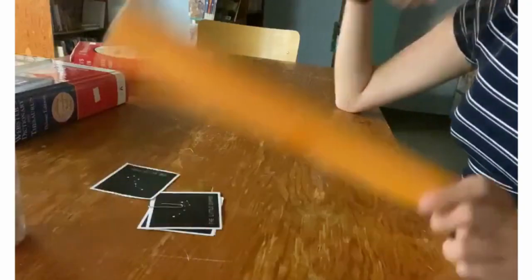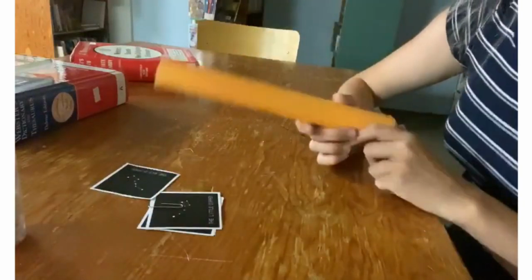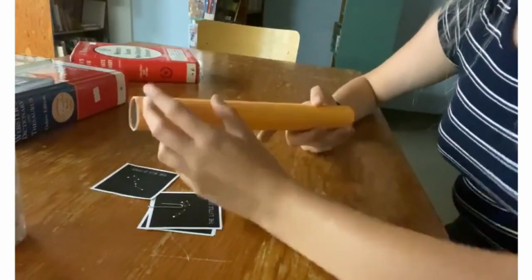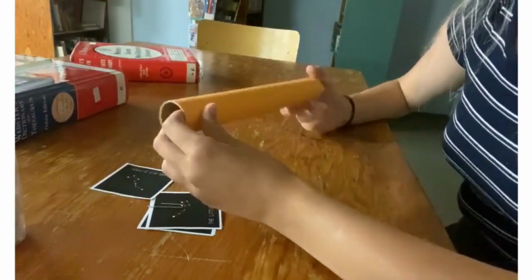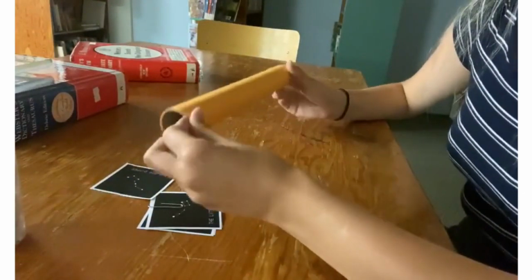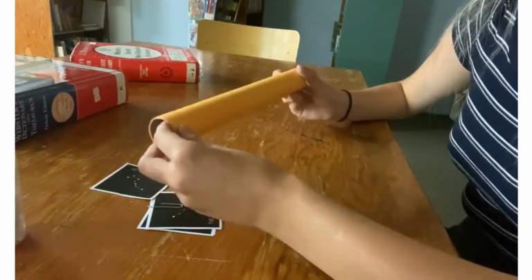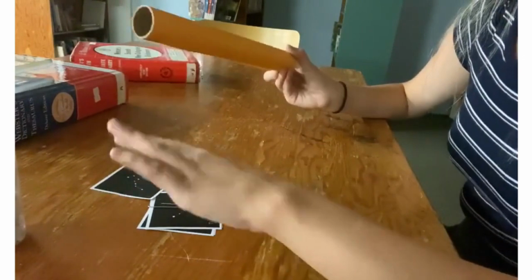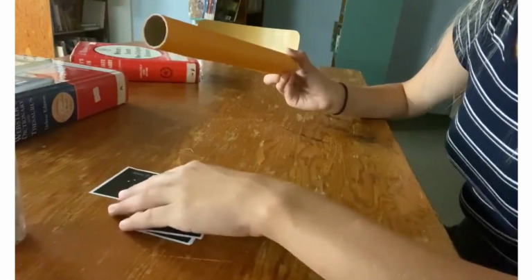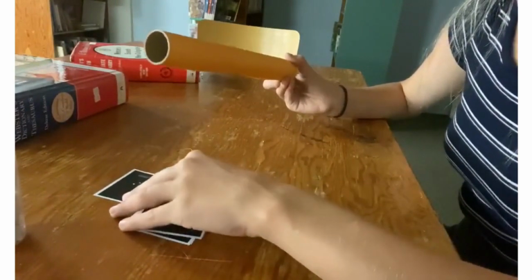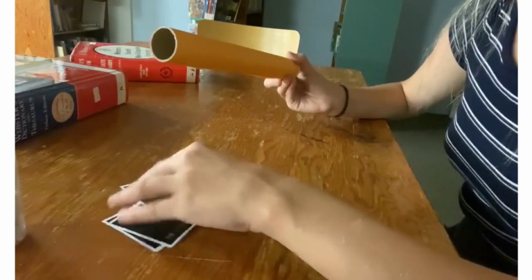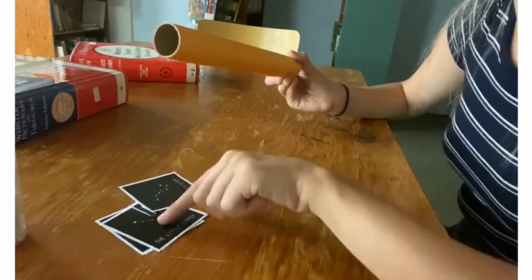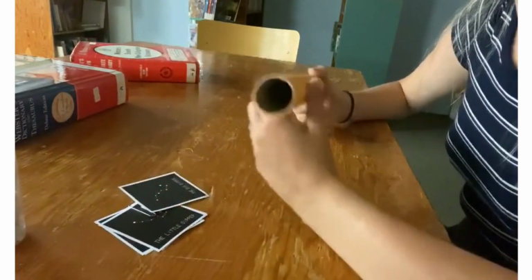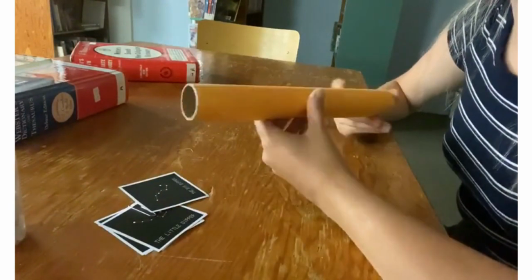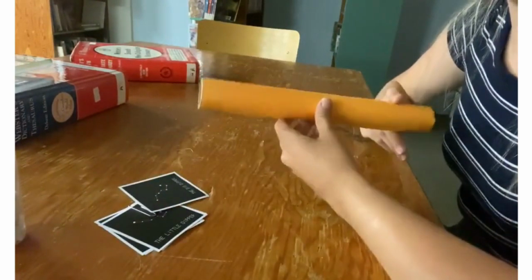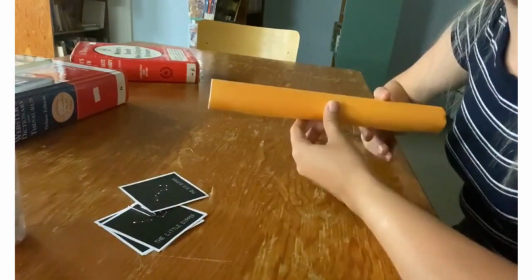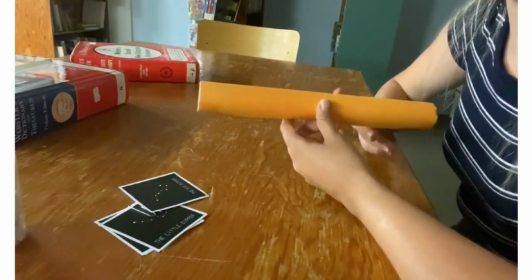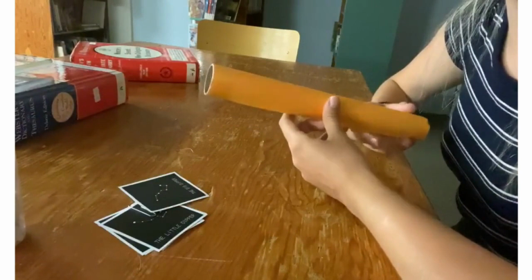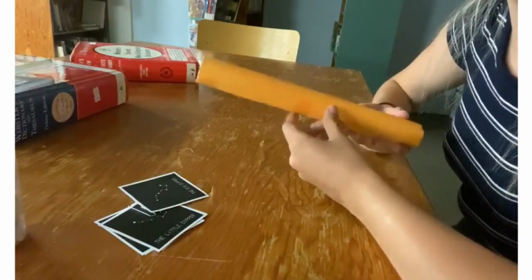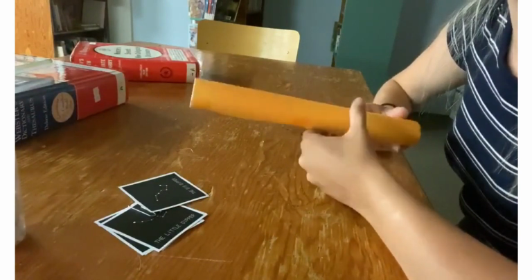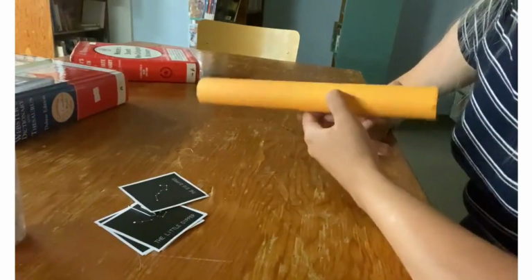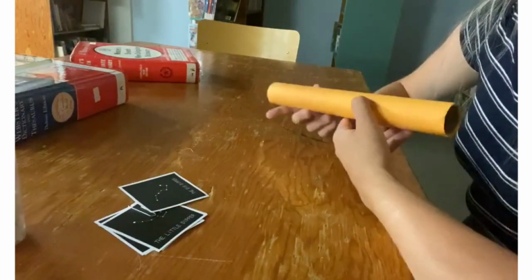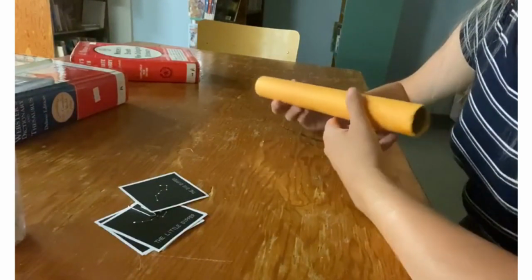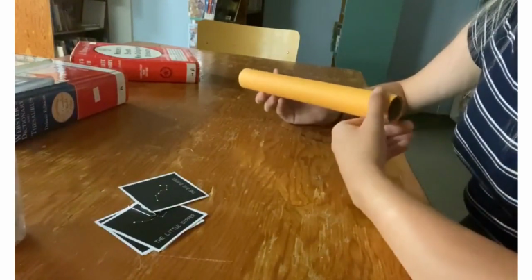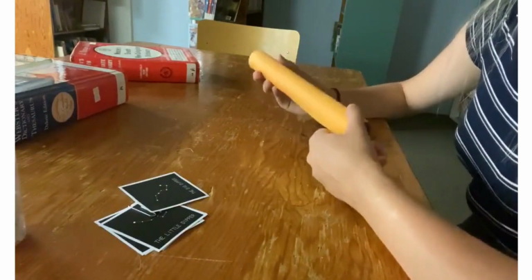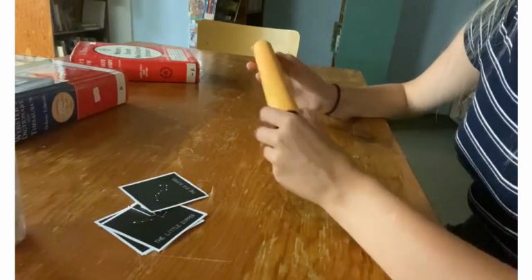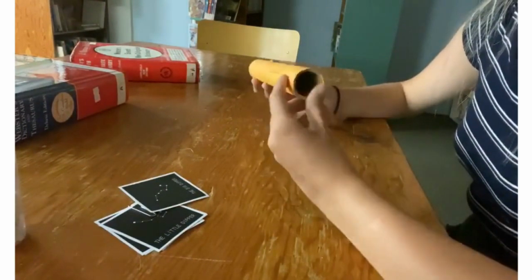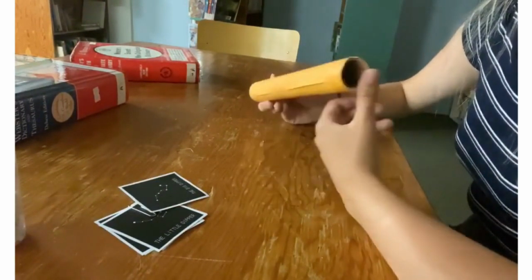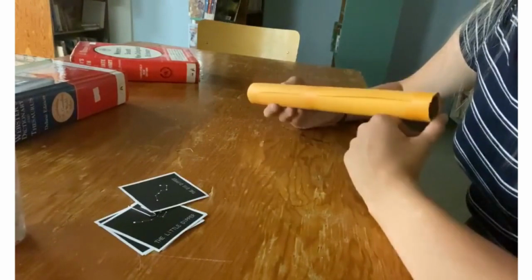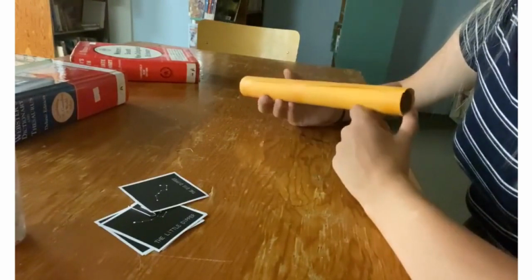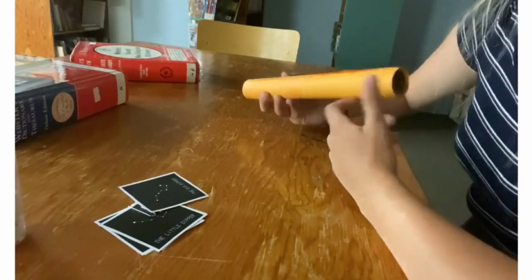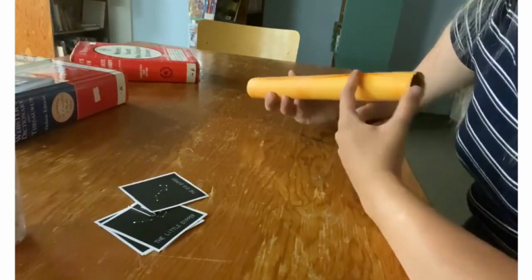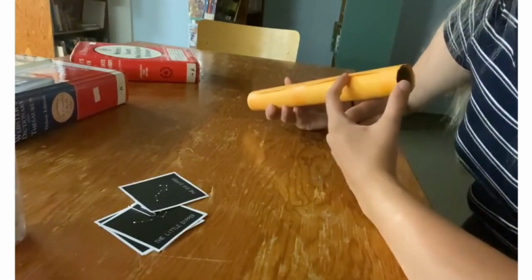For the grade five to six craft, you should have a paper tube, some constellation cards, paint and glitter, and other materials to decorate your telescope. There's also a little sheet full of fun stories about constellations.